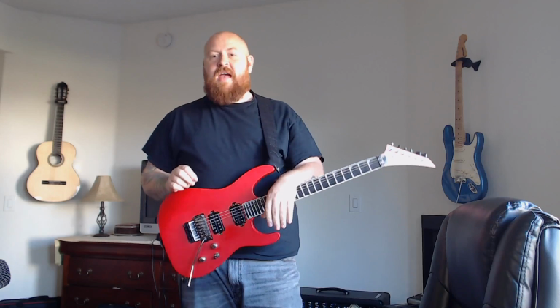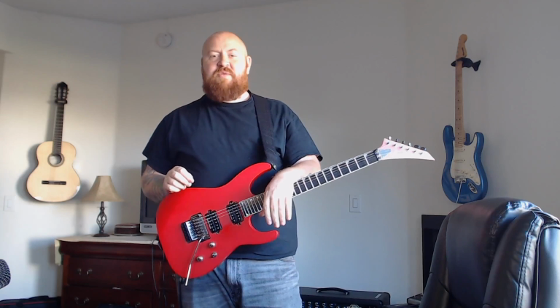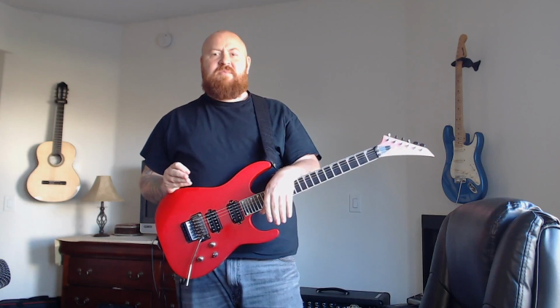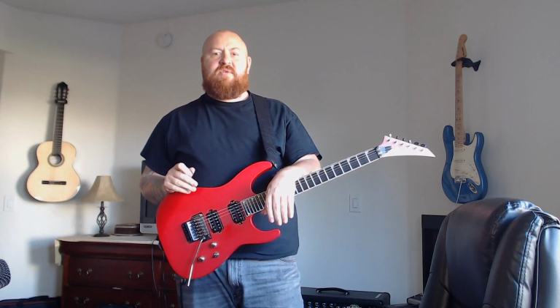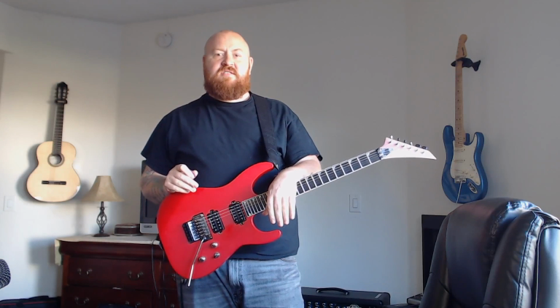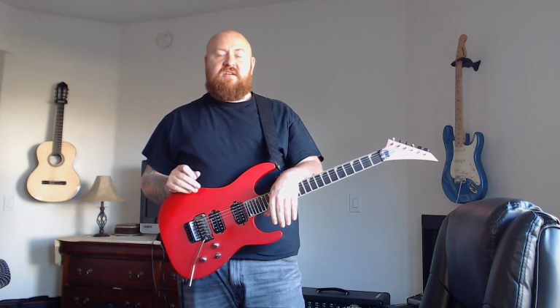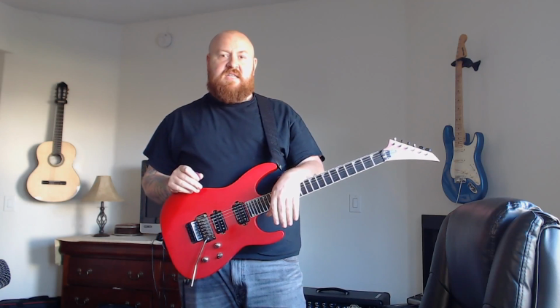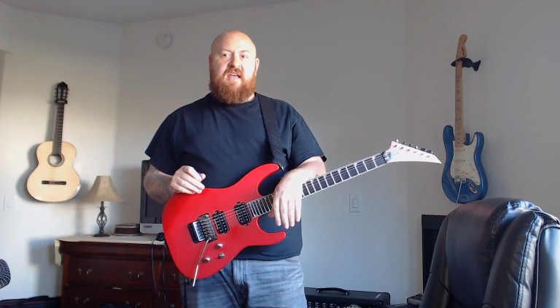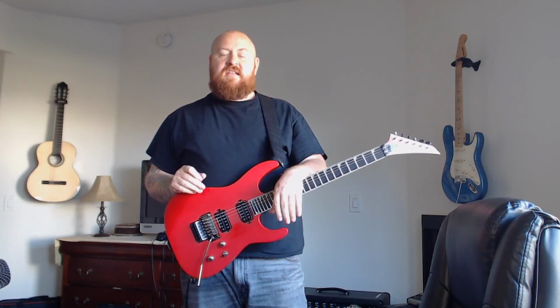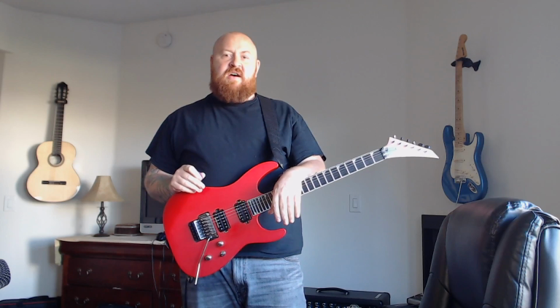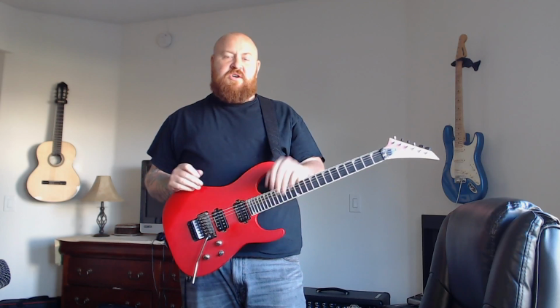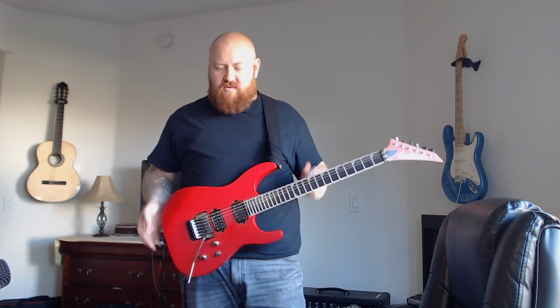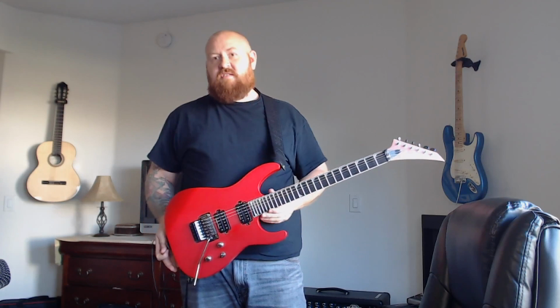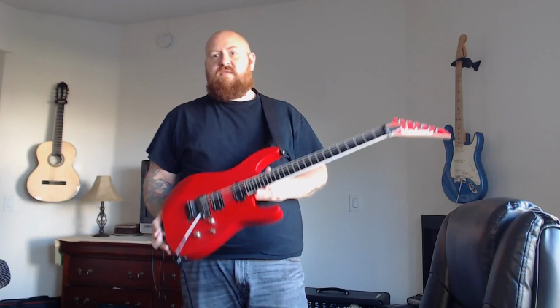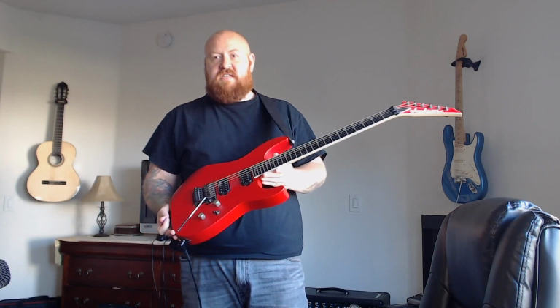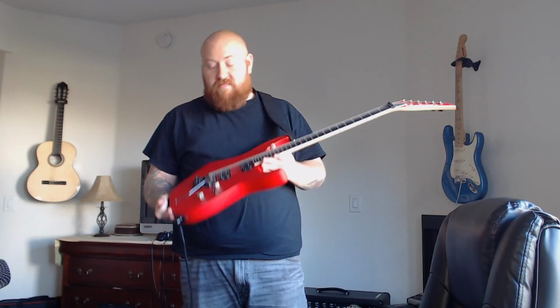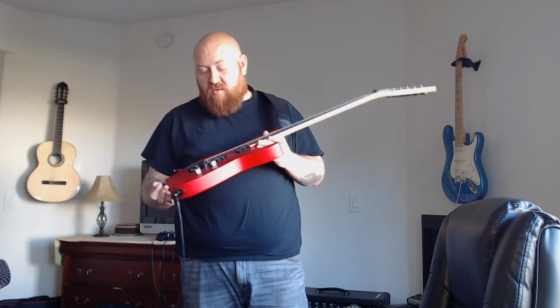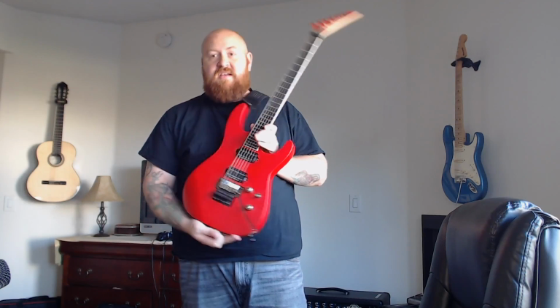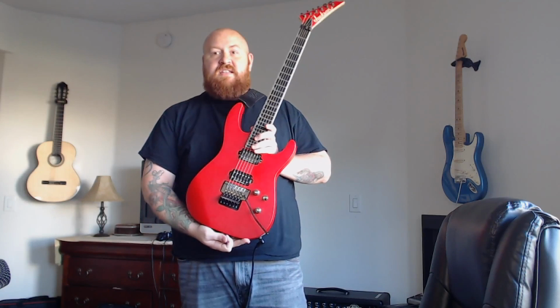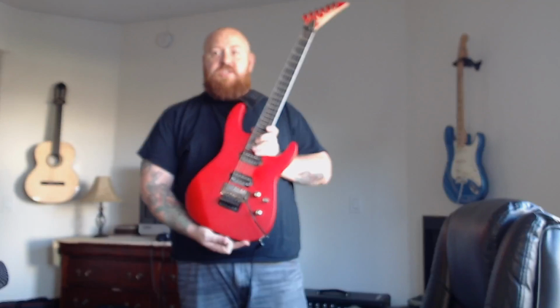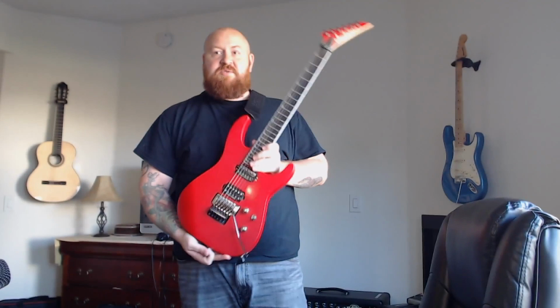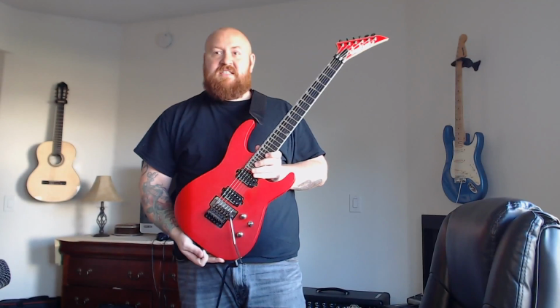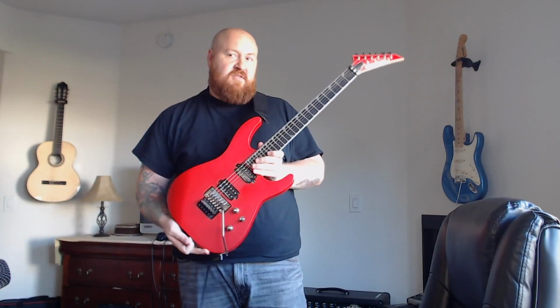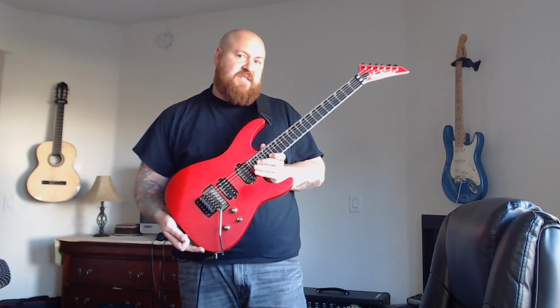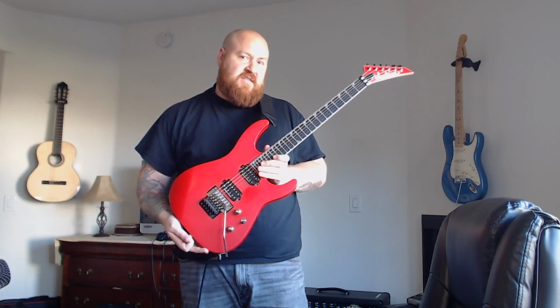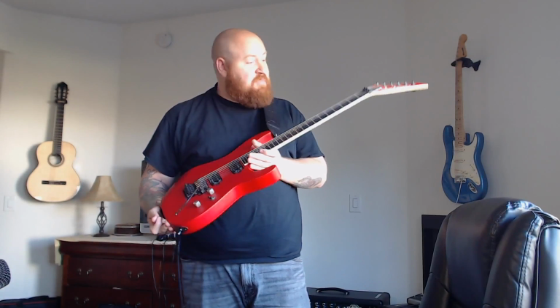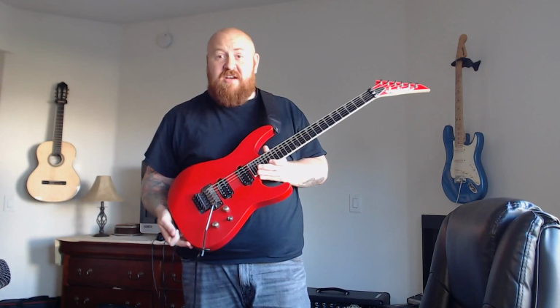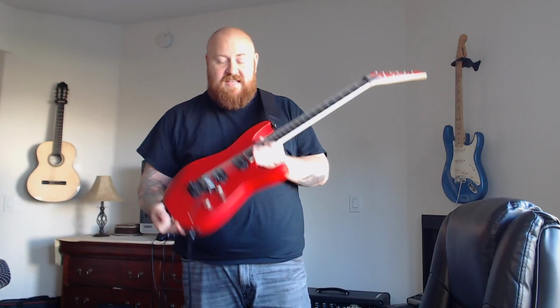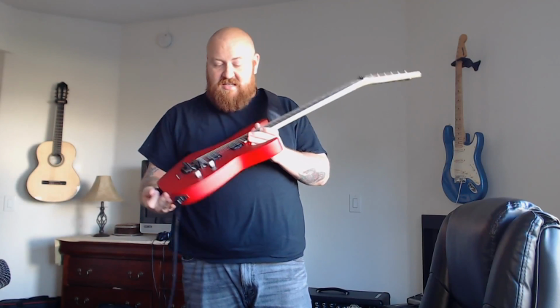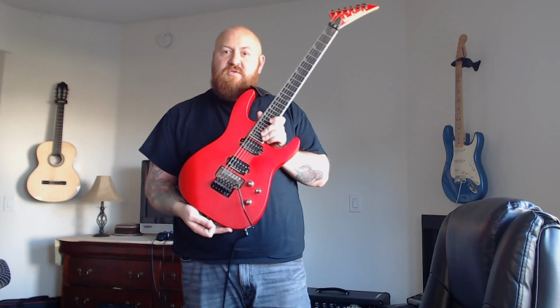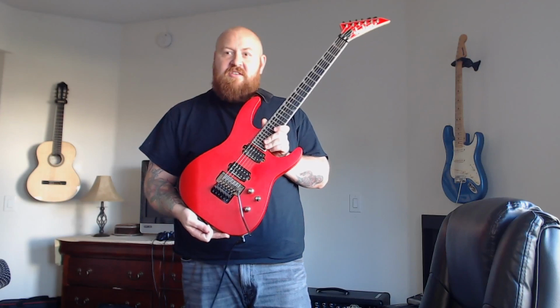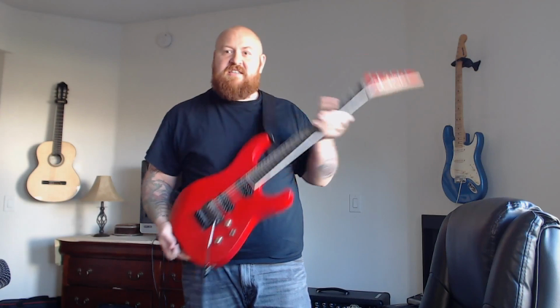Hey everybody, John Bingham here with Guitars Gear and Music Tech. Today I want to show you a guitar that you've never seen from me before. It's my cheap Jackson, or as my buddy Chris calls it, this is the $200 Jackson.